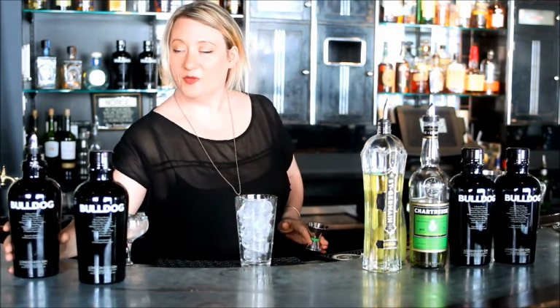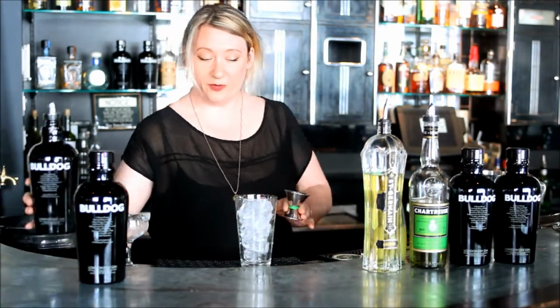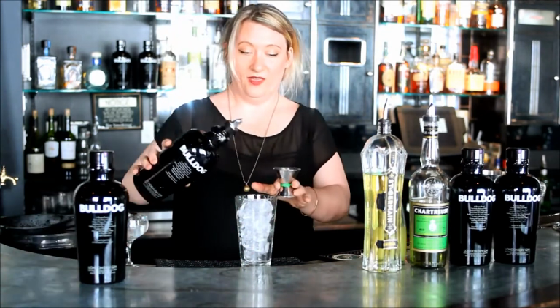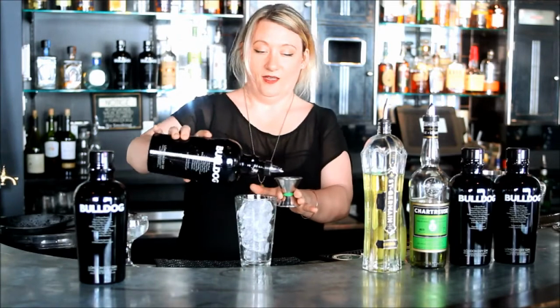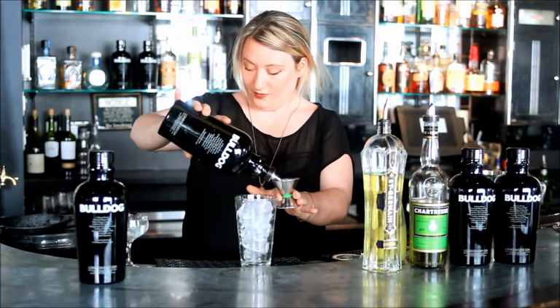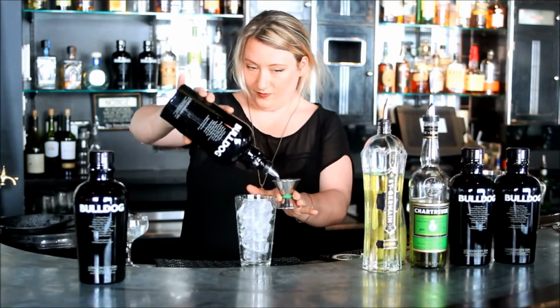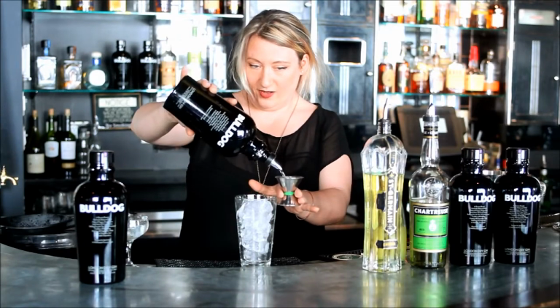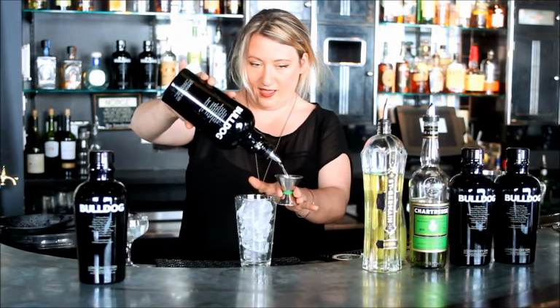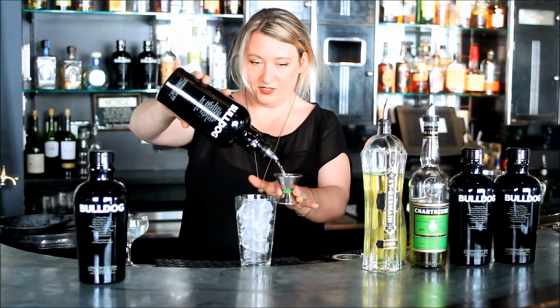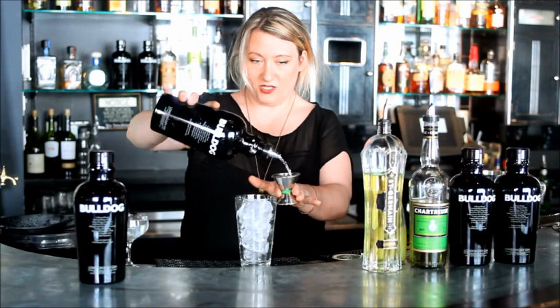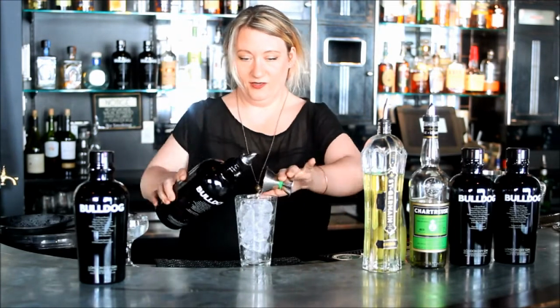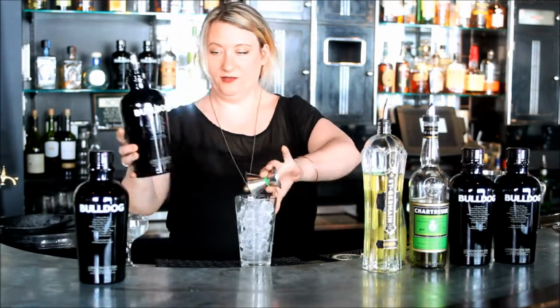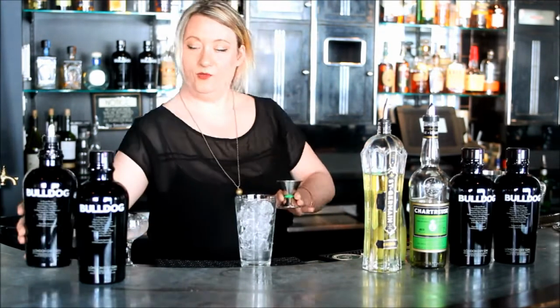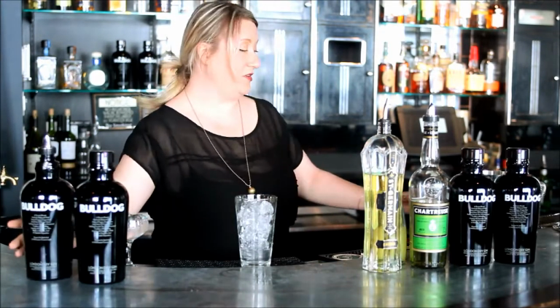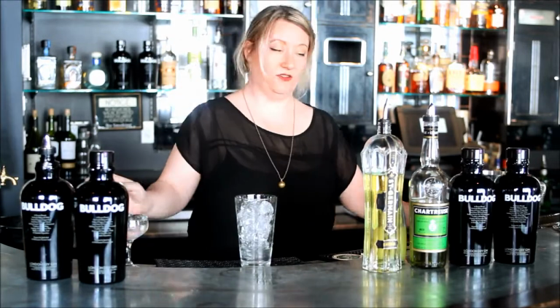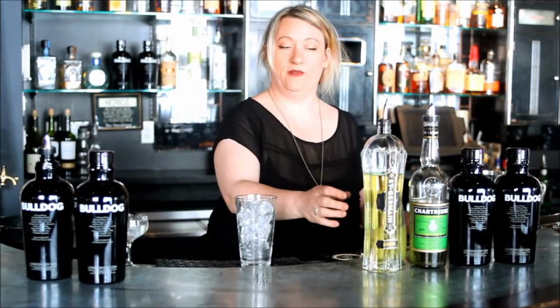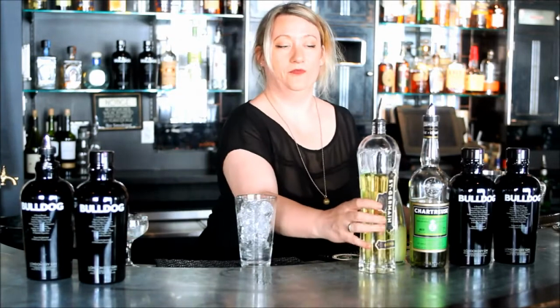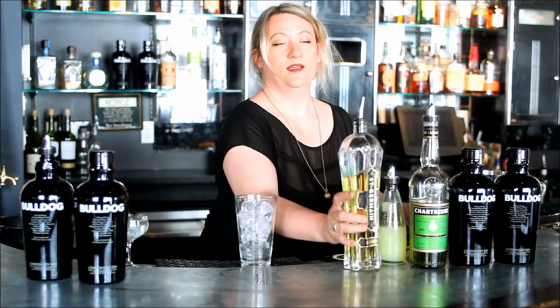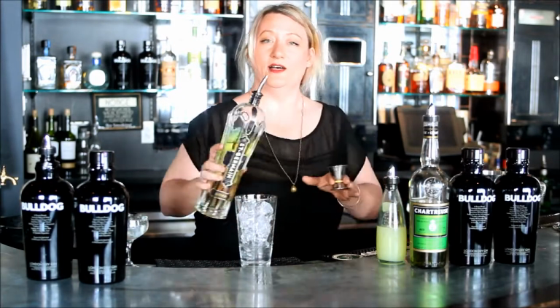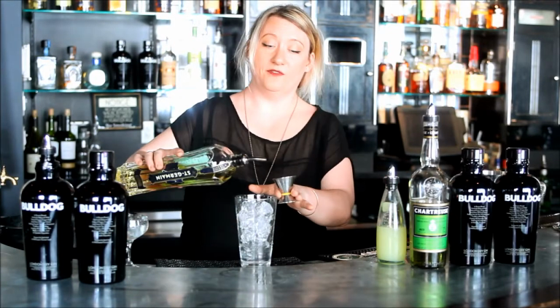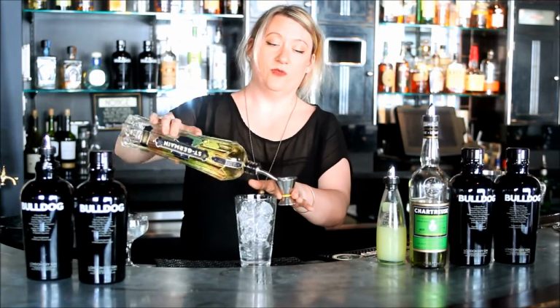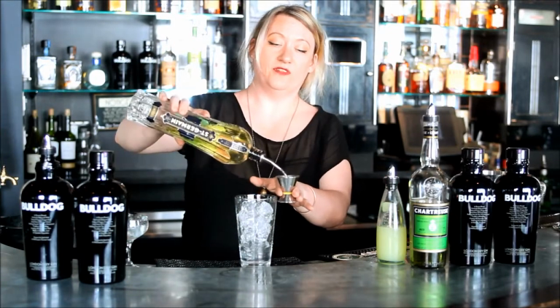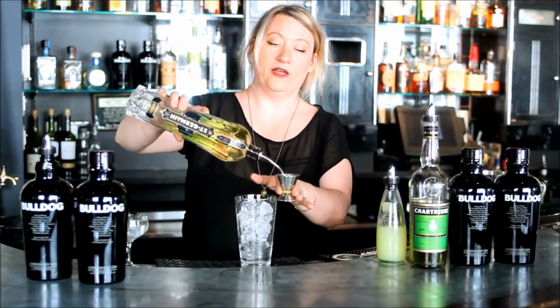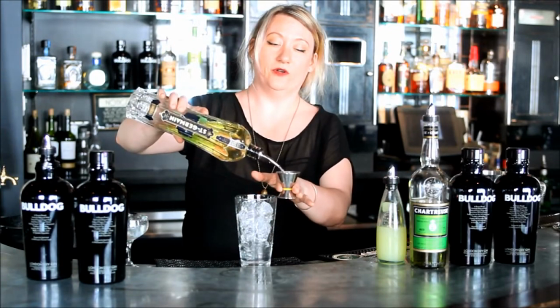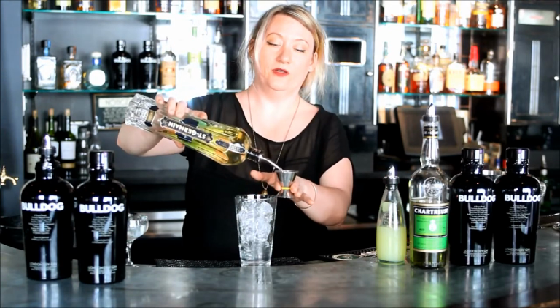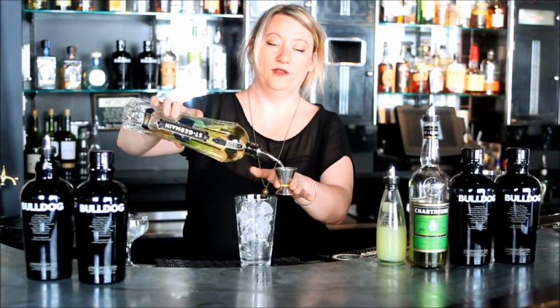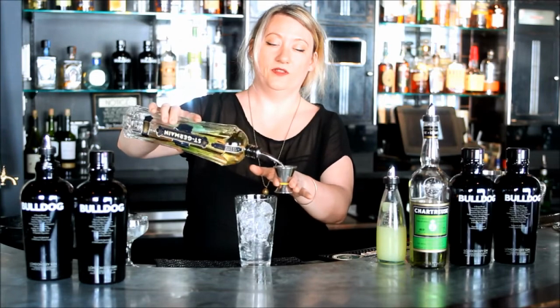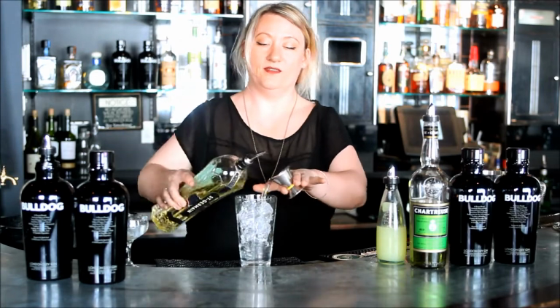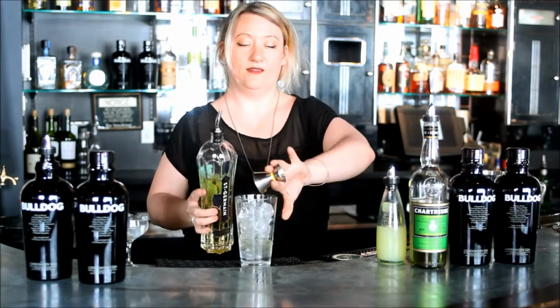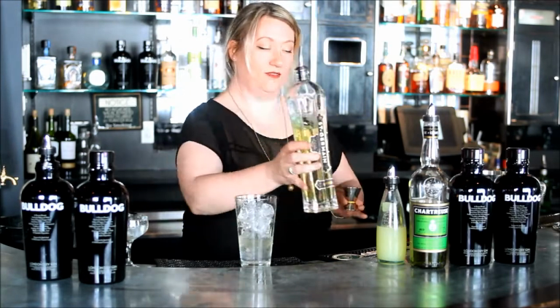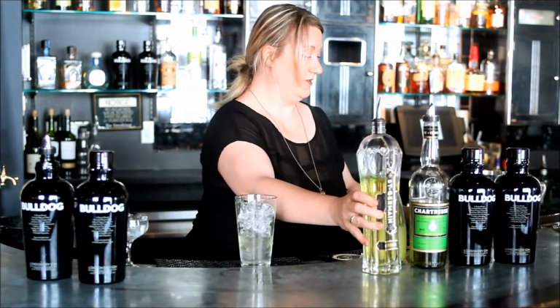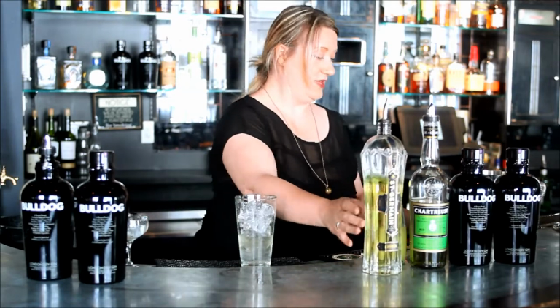We'll start with an ounce and a half of Bulldog Gin, which is the foundation of the drink — it's really the backbone. An ounce of St. Germain, which is an elderflower liqueur. It definitely gives it its nice spring taste.